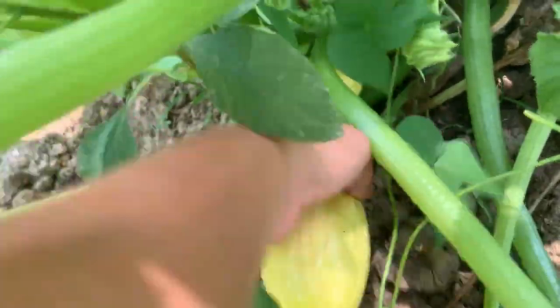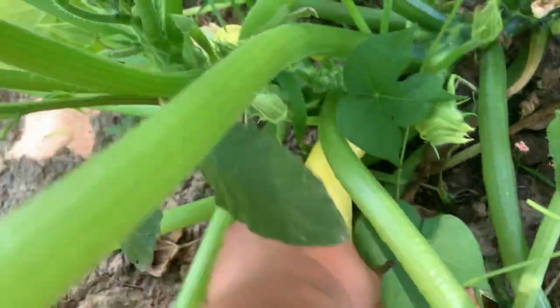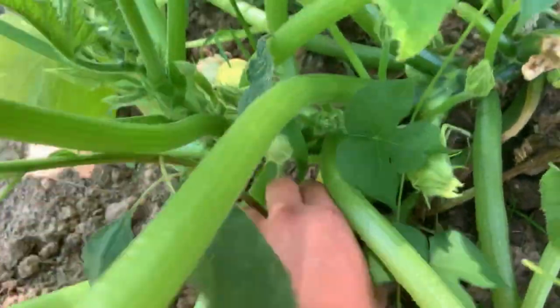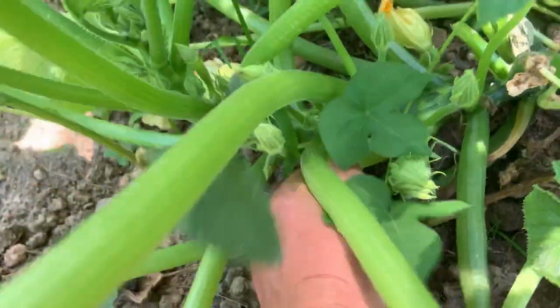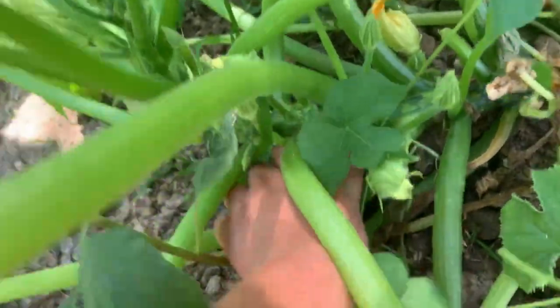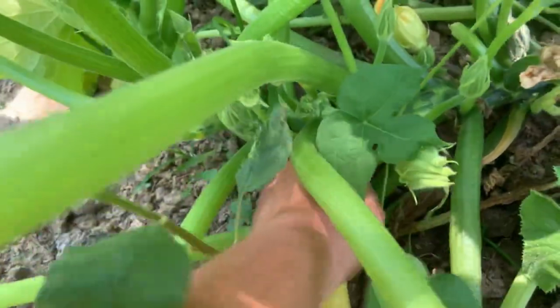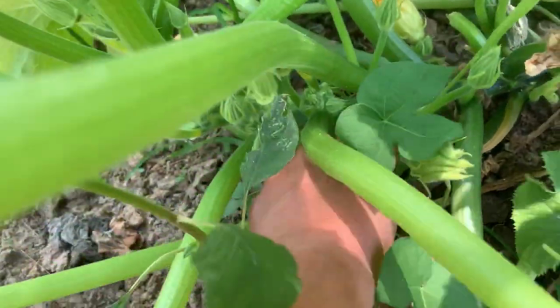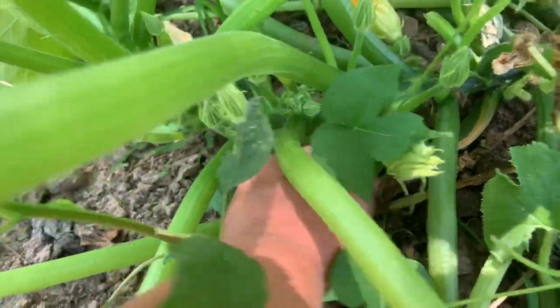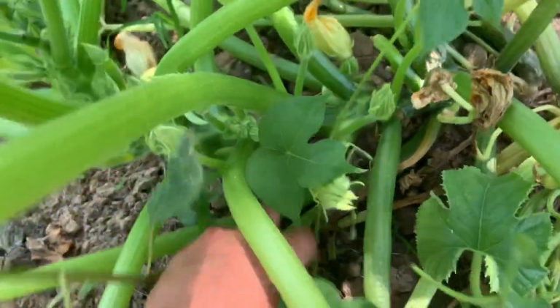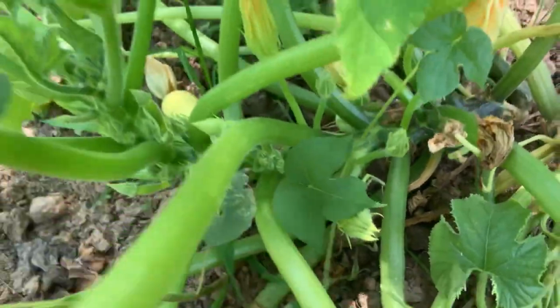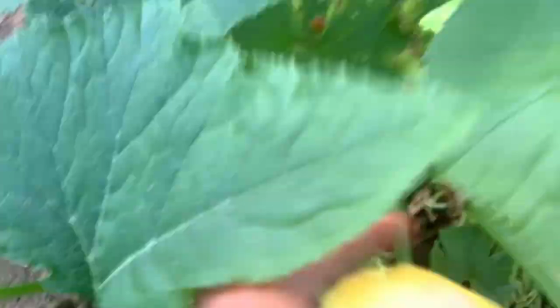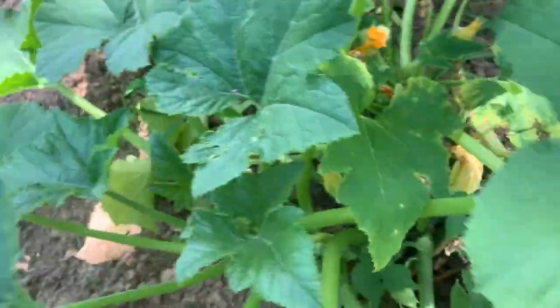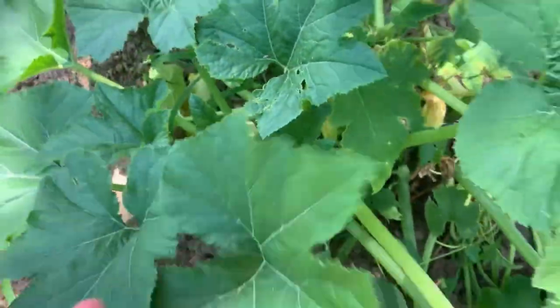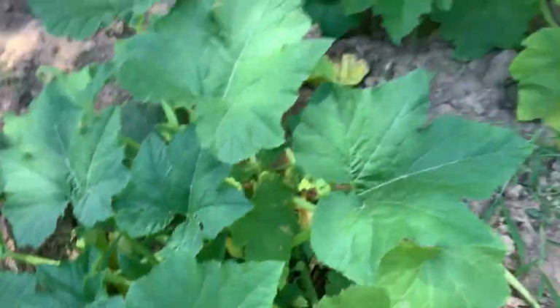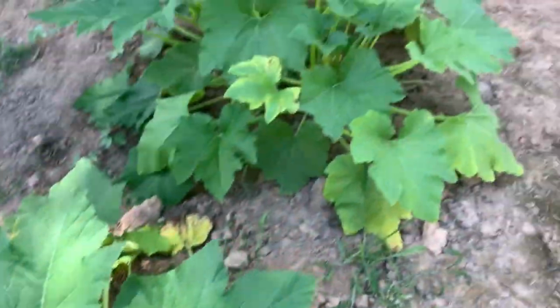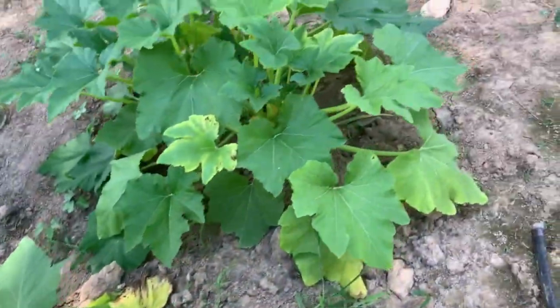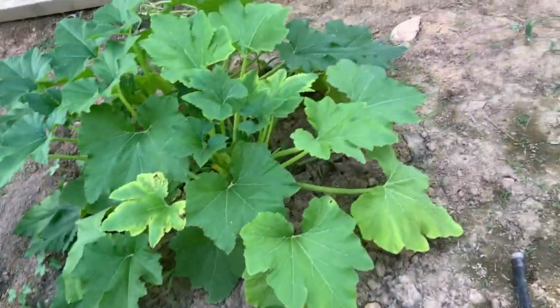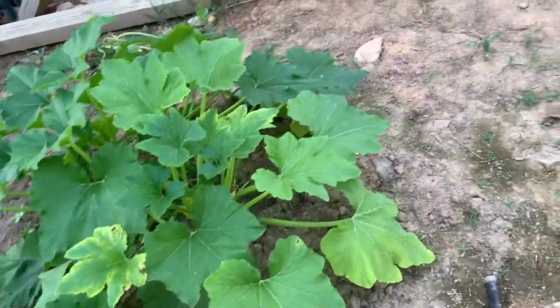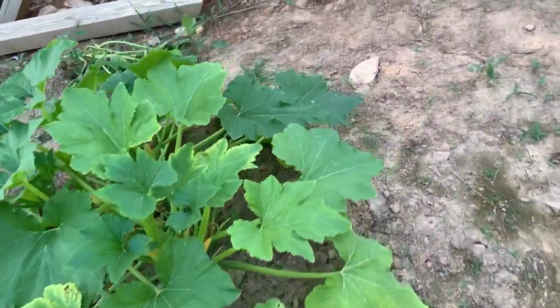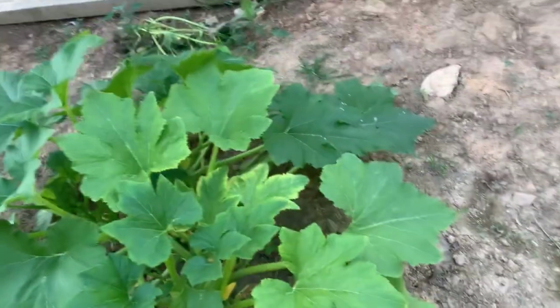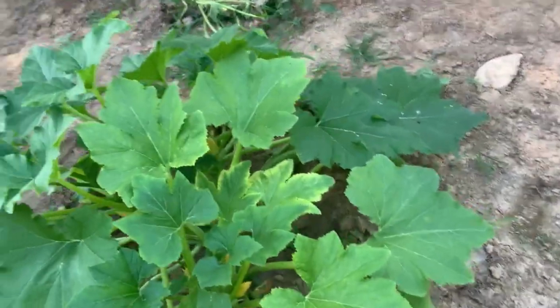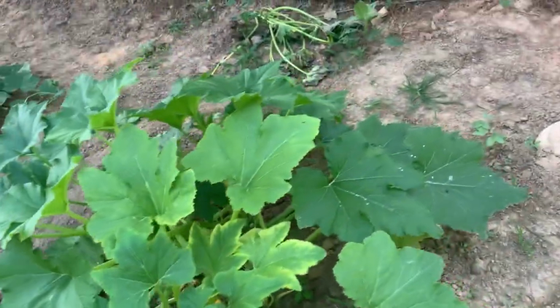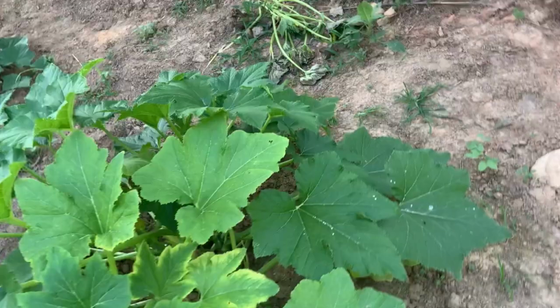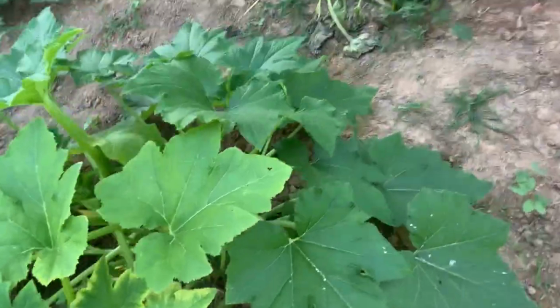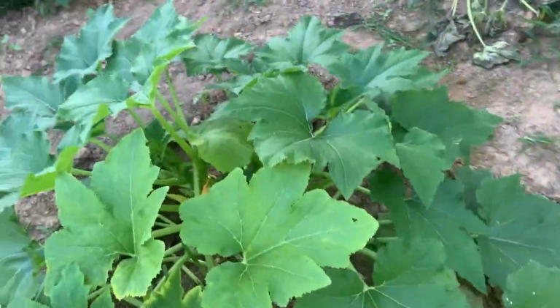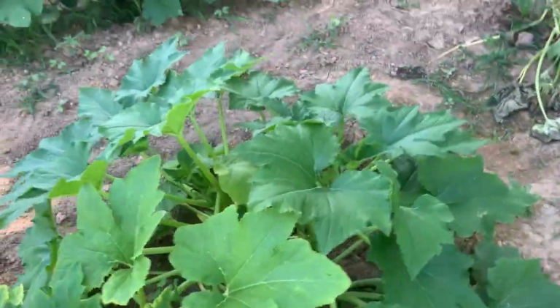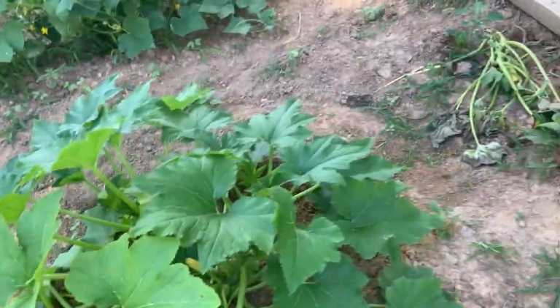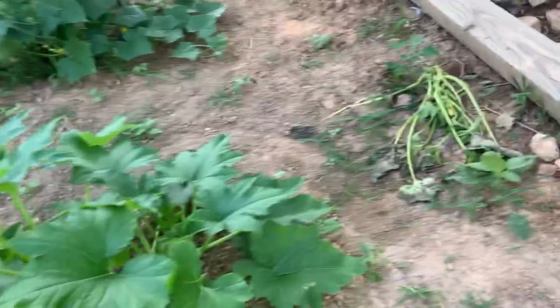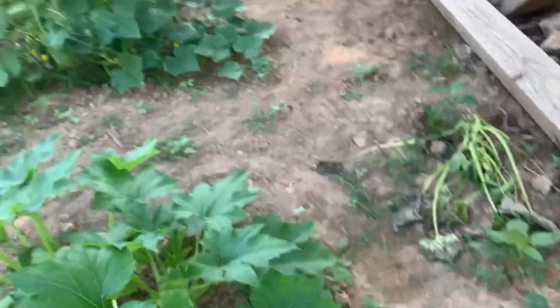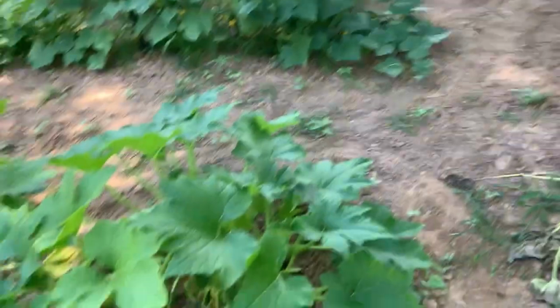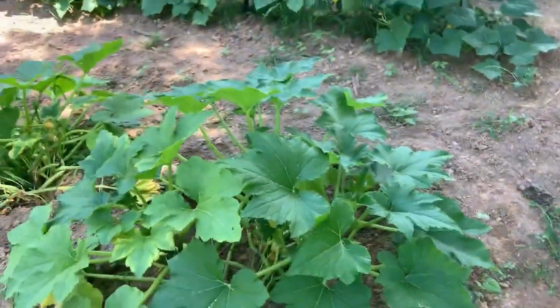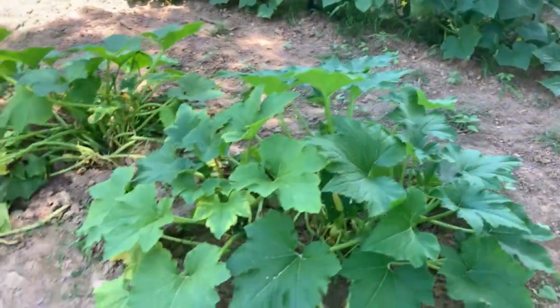I have got a squash to pick. Got two squash plants up here in this garden — just enough to kind of do me in my kitchen.